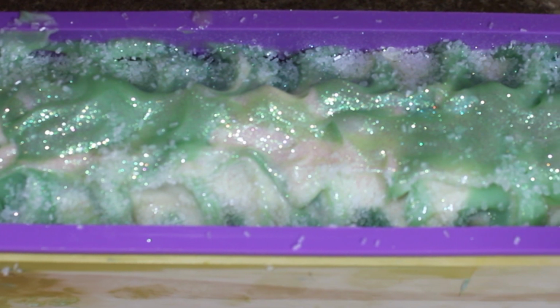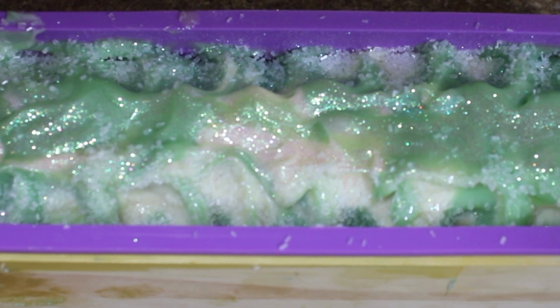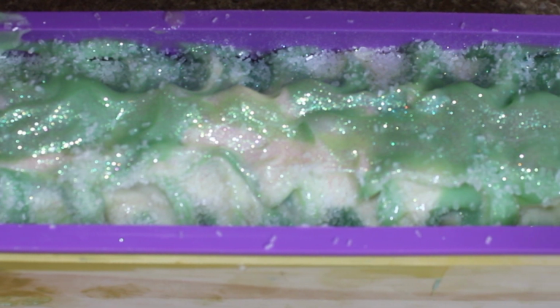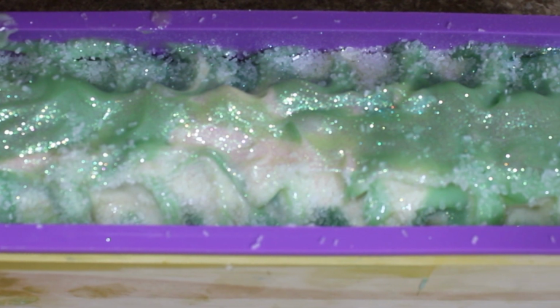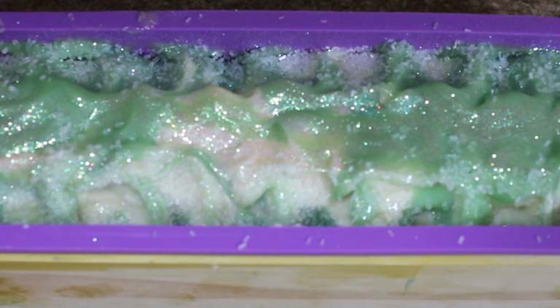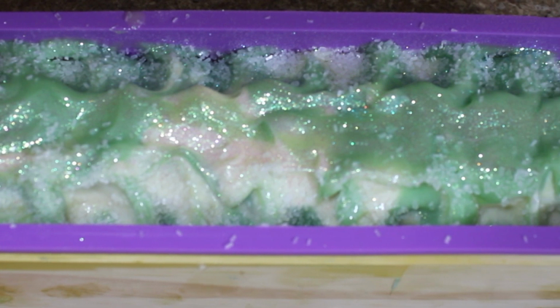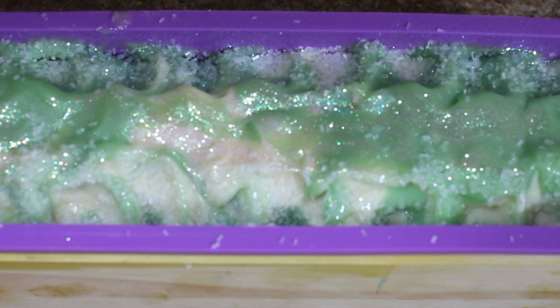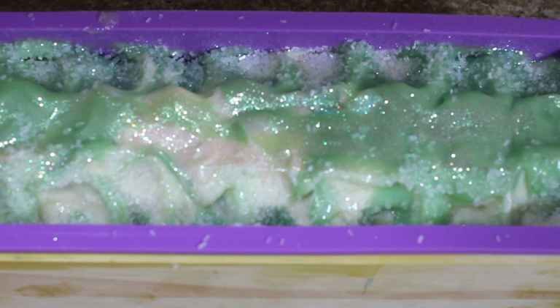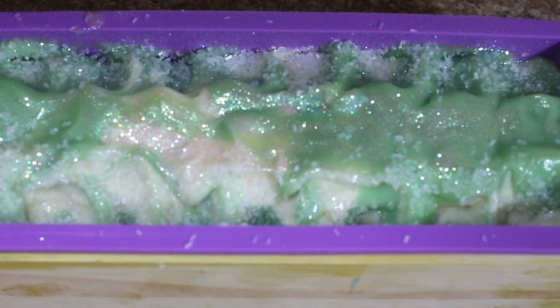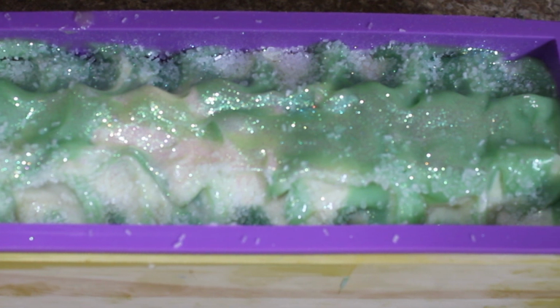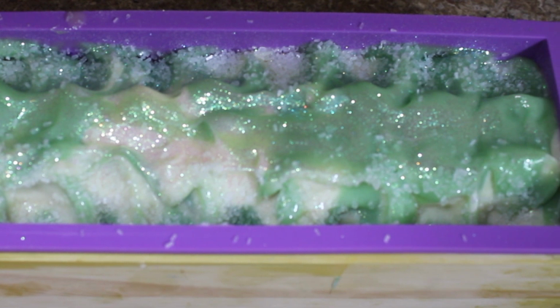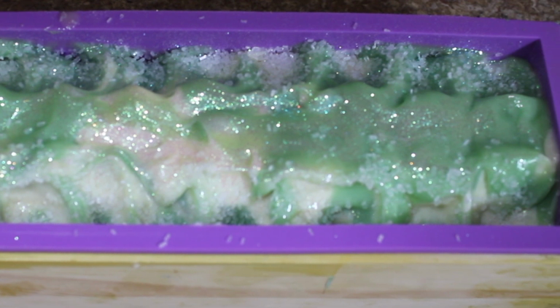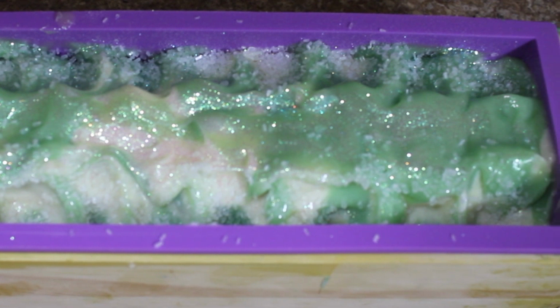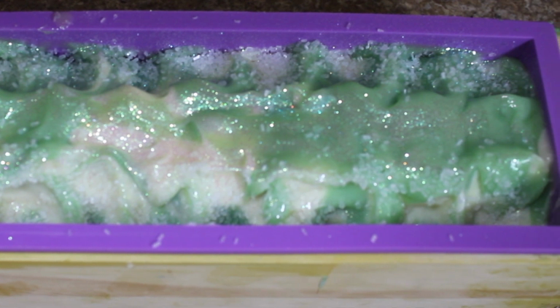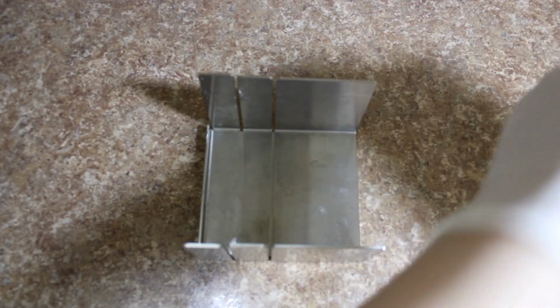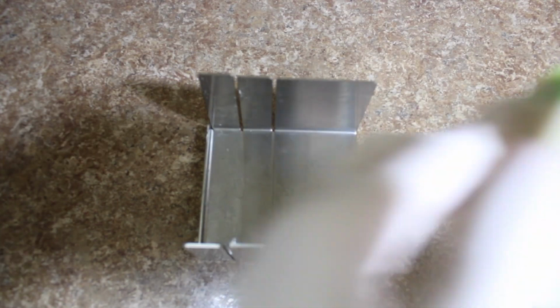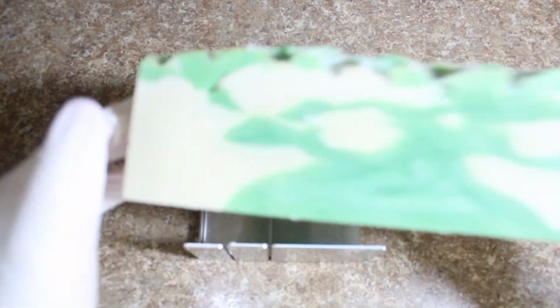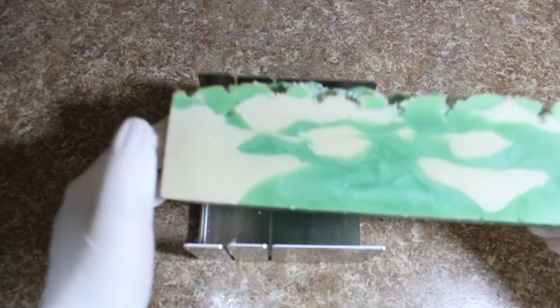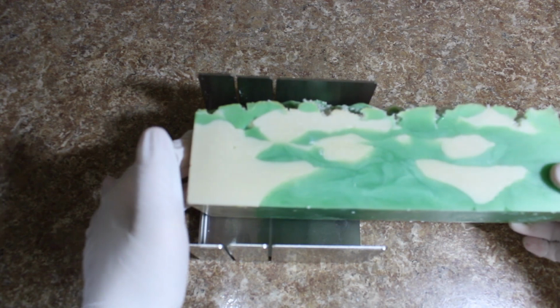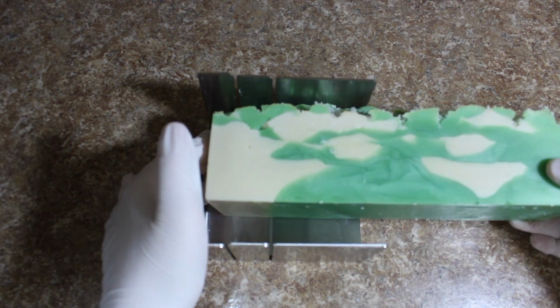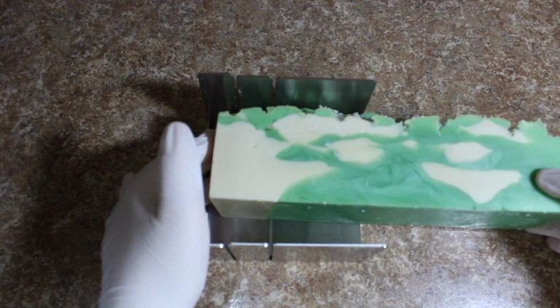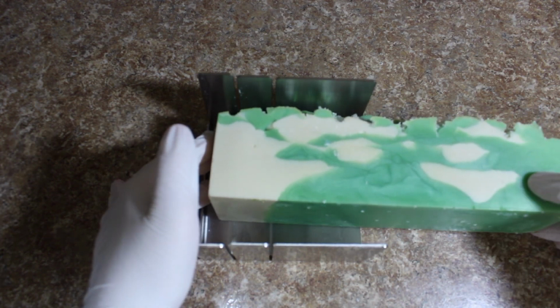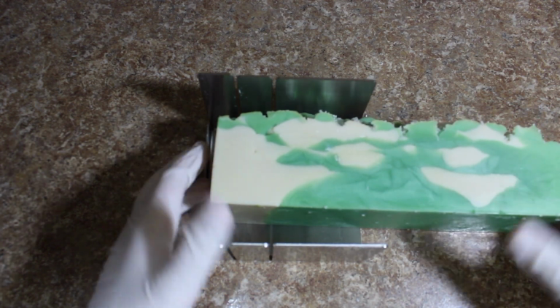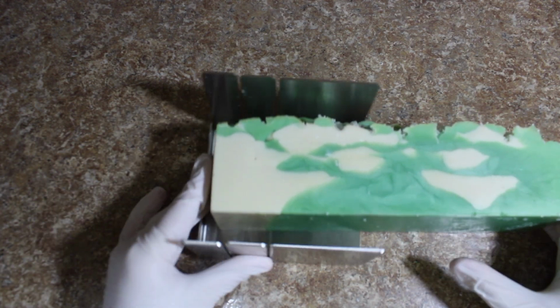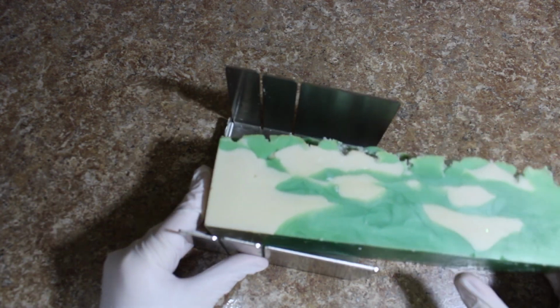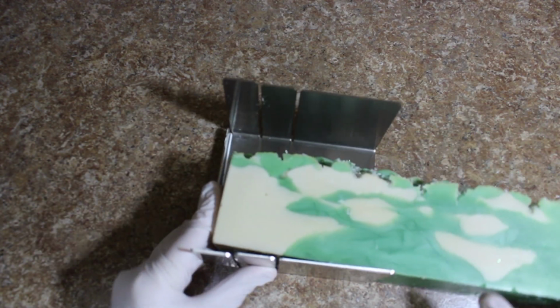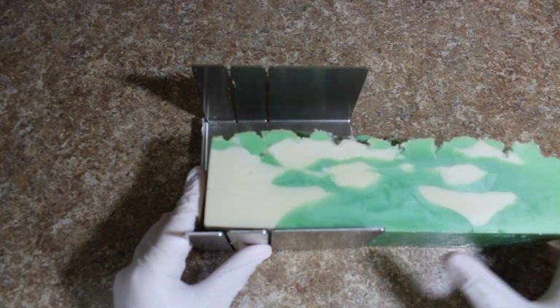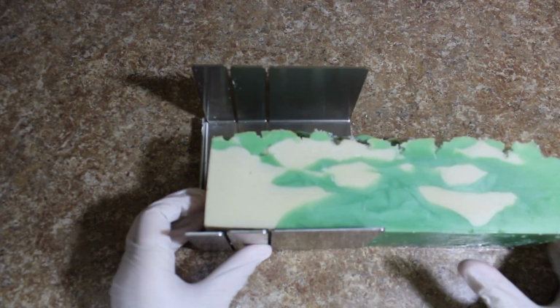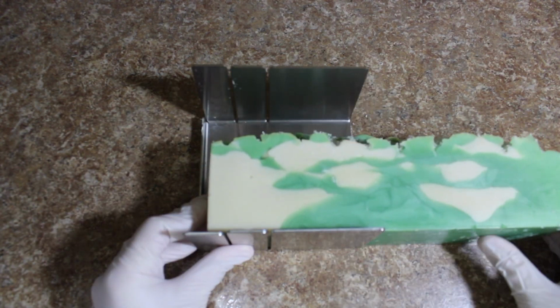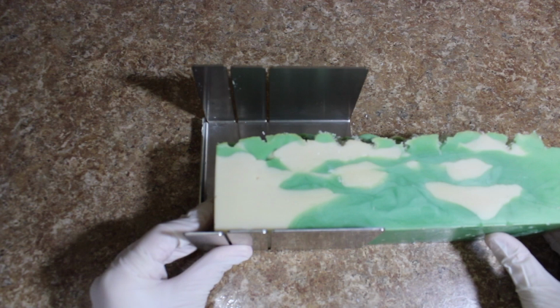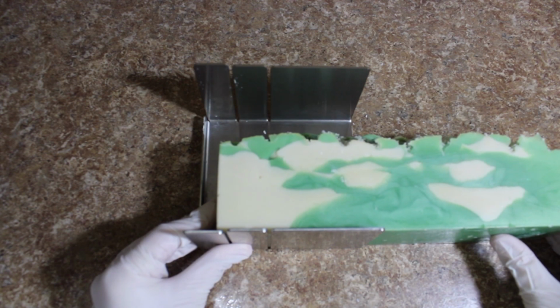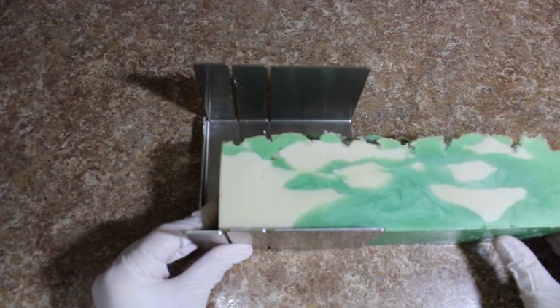You're going to let this cure for 18 to 24 hours and then you can take it out of the mold and cut it. I'm using our small miter box and our straight soap cutter, but we also have a large miter box and a wavy soap cutter if you would like to use those instead.